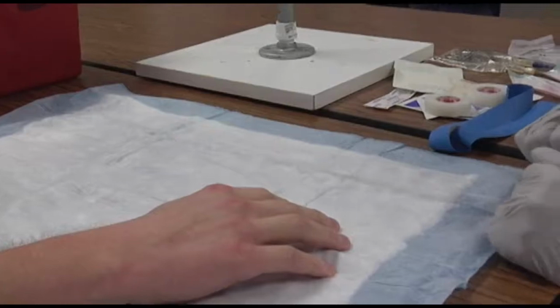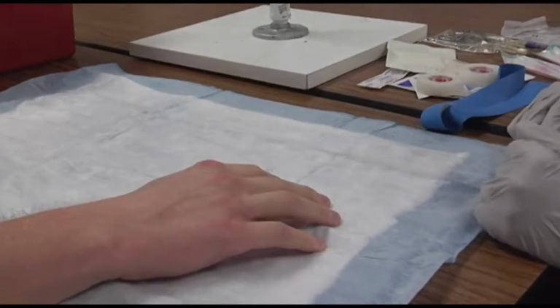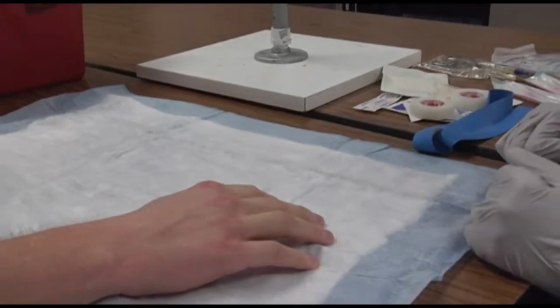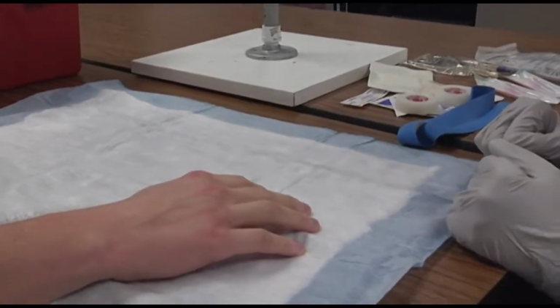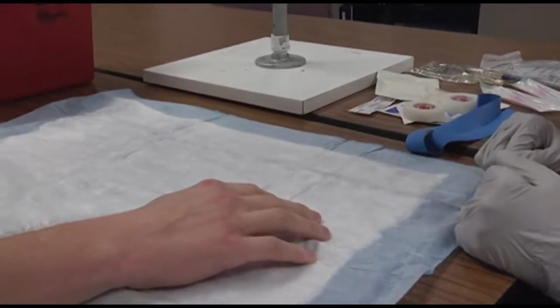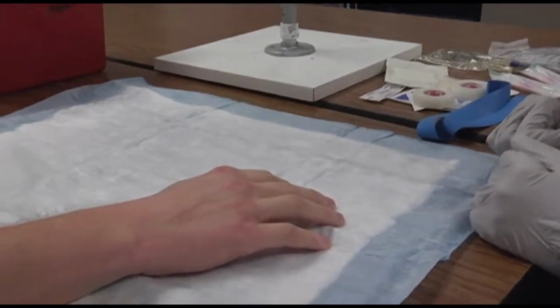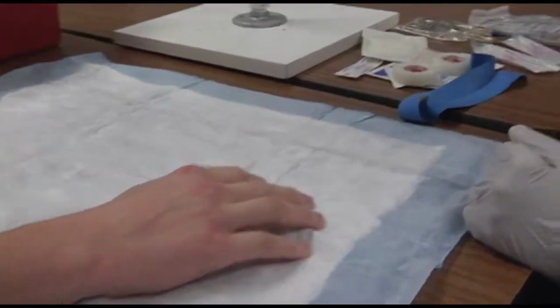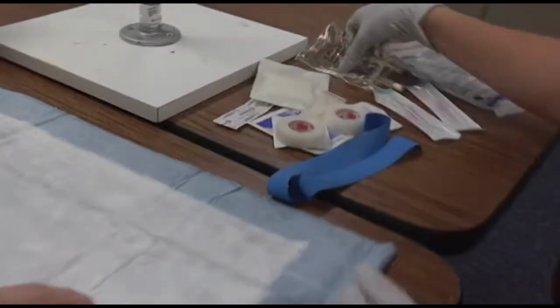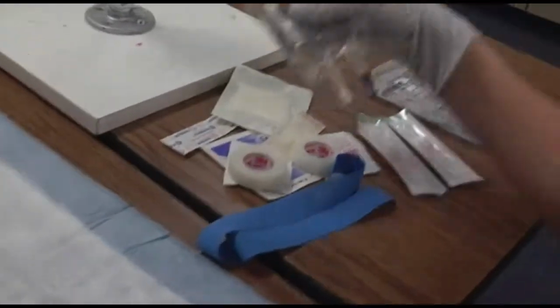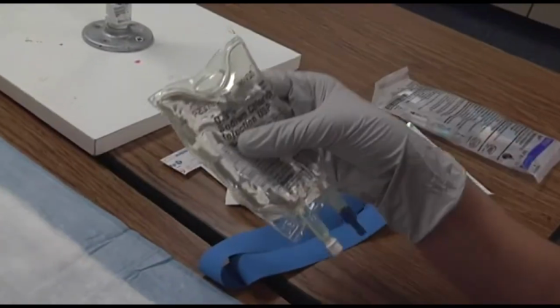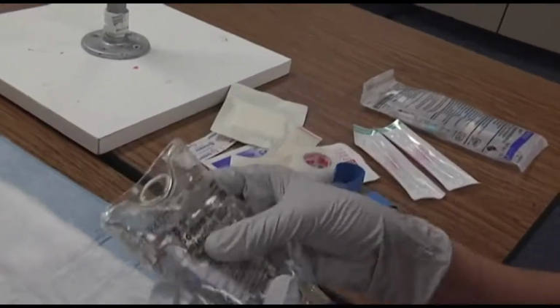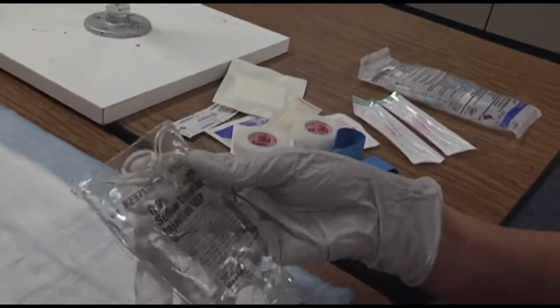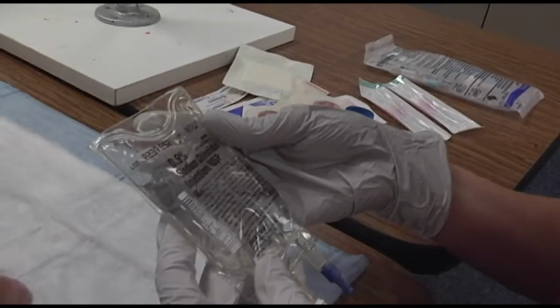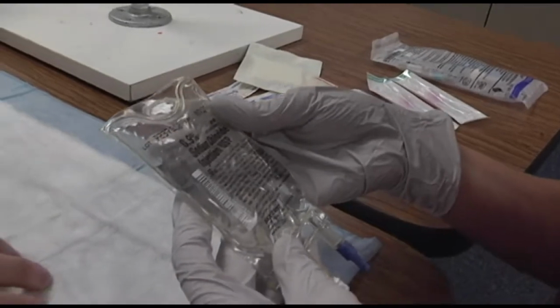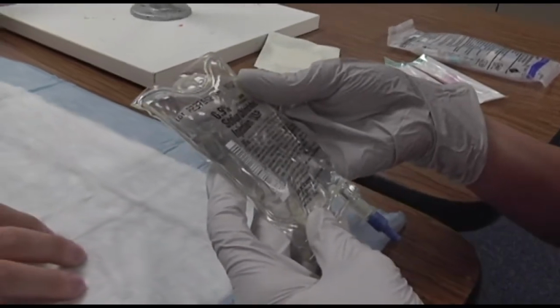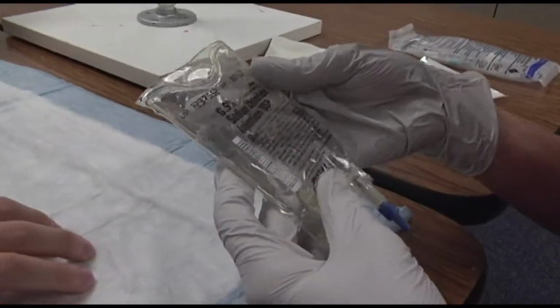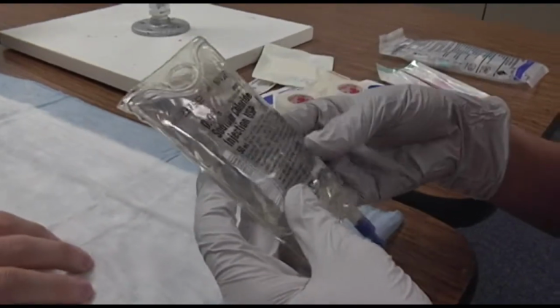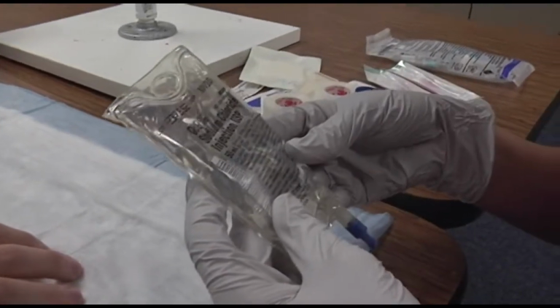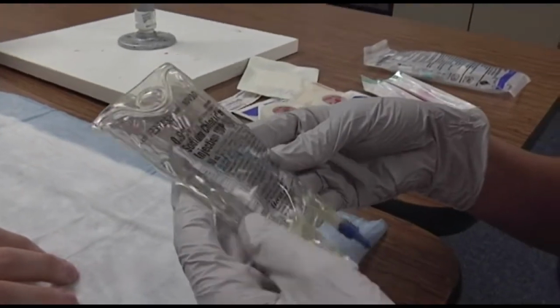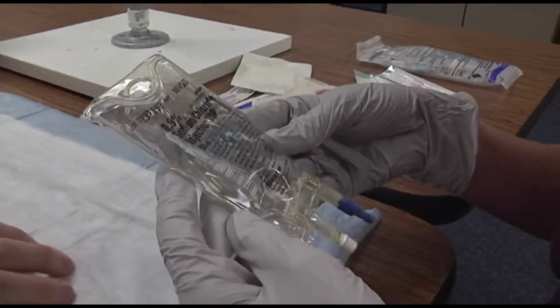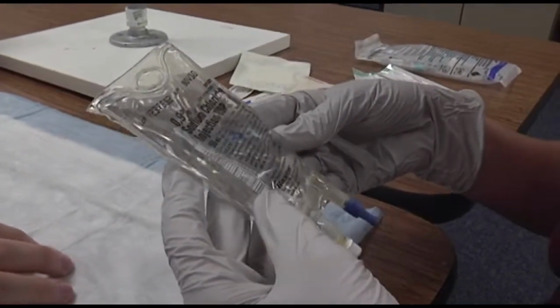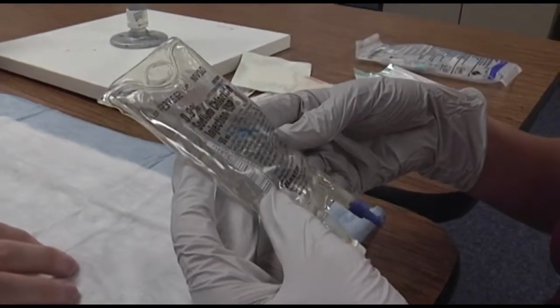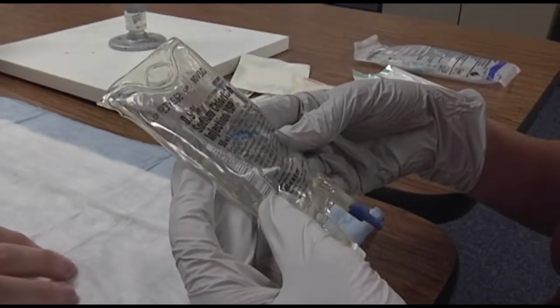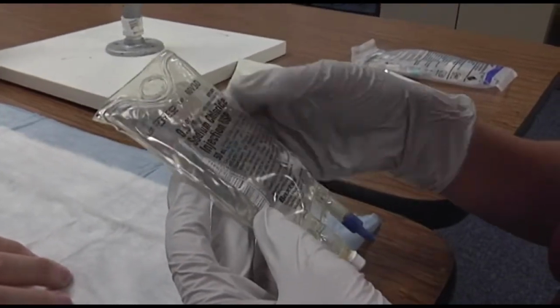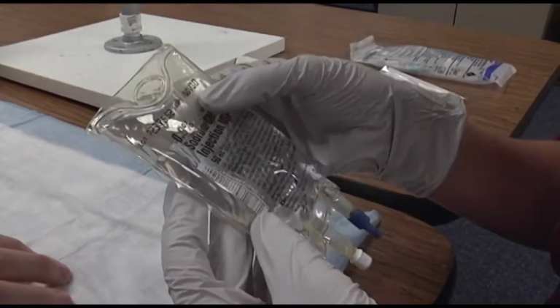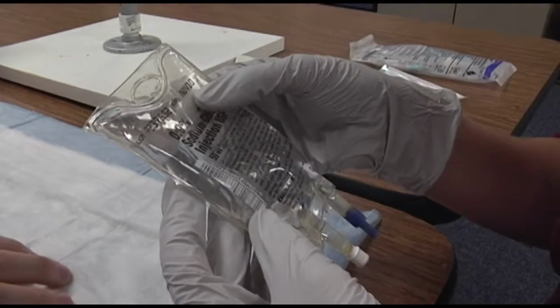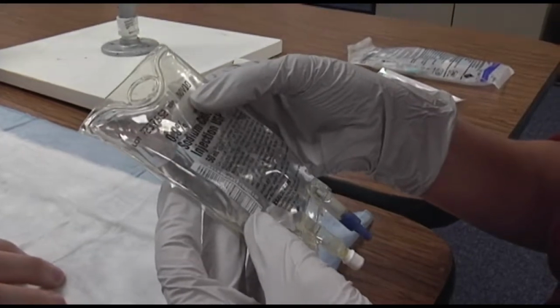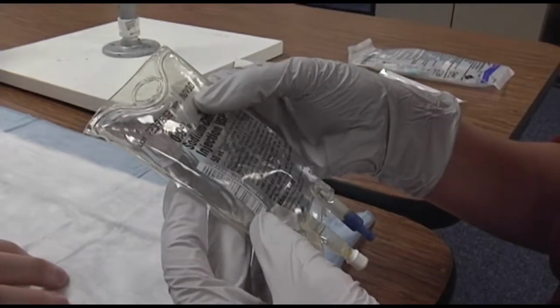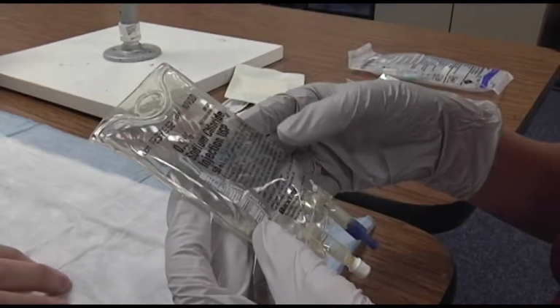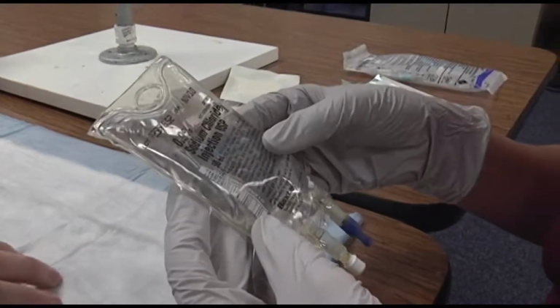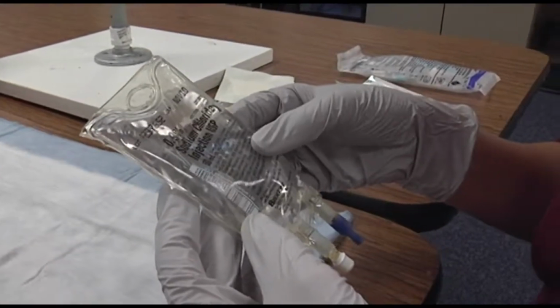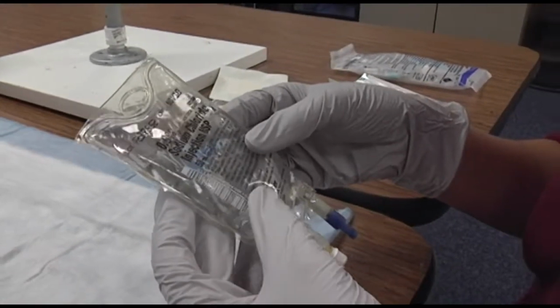Selecting the proper fluid. Look at the fluid you're going to select. Make sure it's clear. Make sure you look at the expiration date, which is on the top right. Make sure it's the right fluid, which is normal saline.